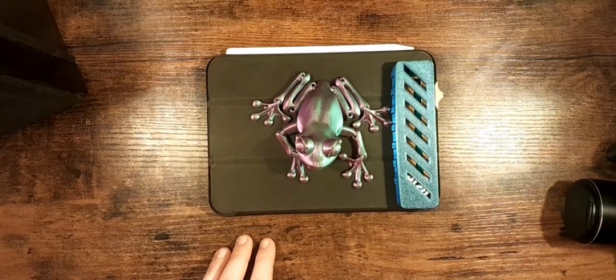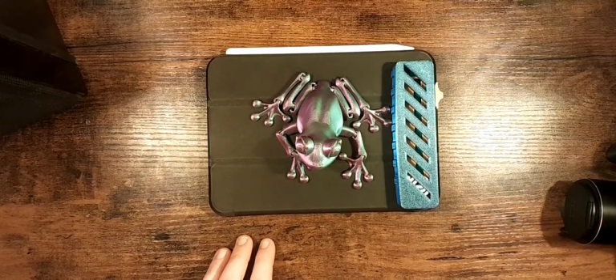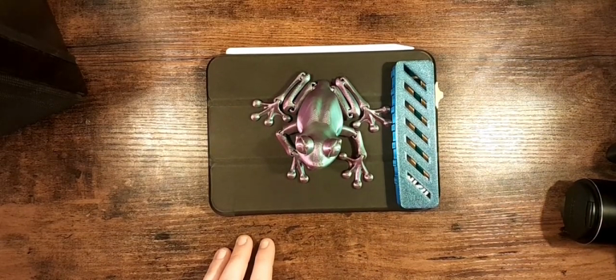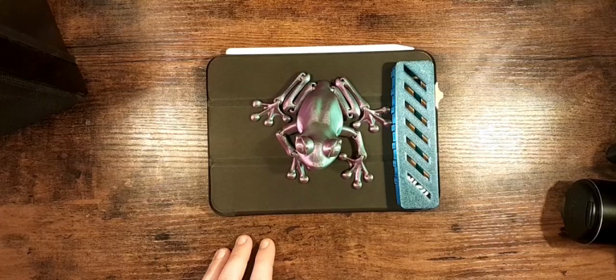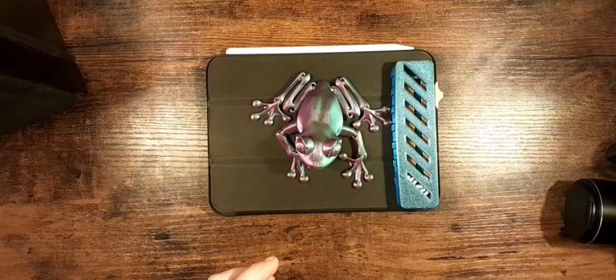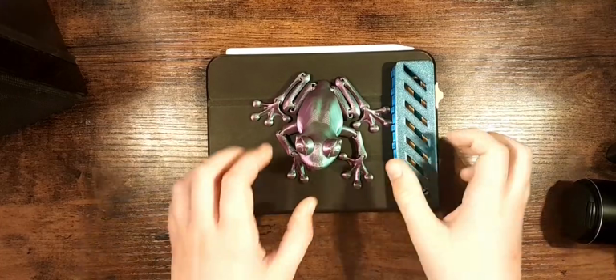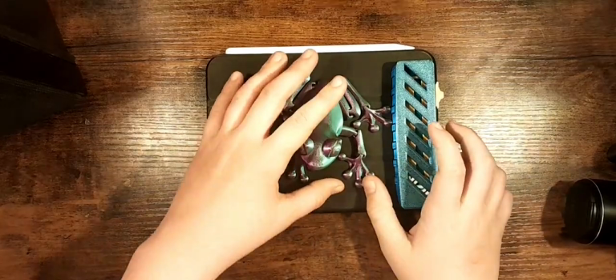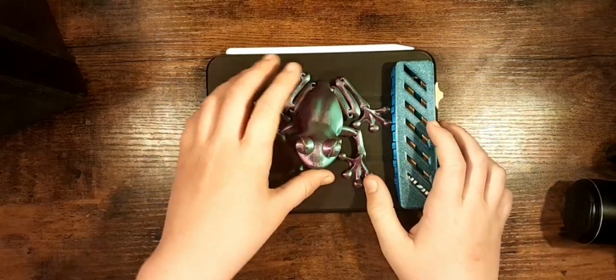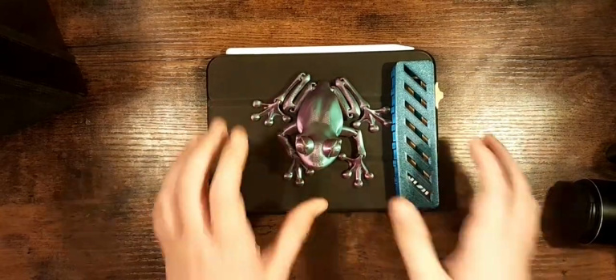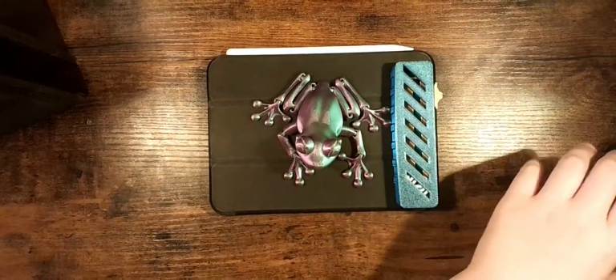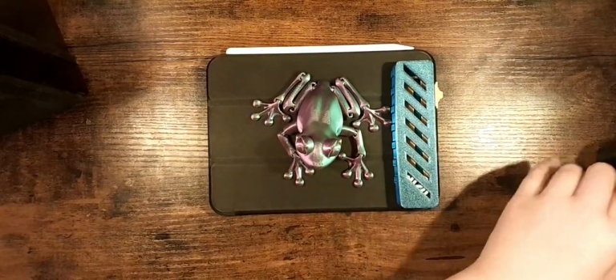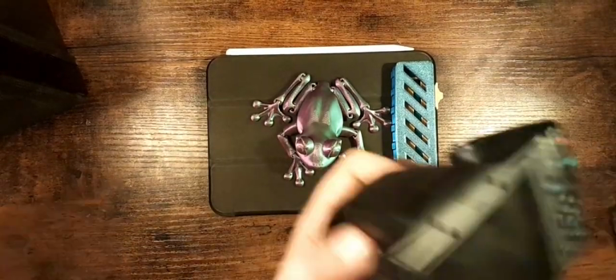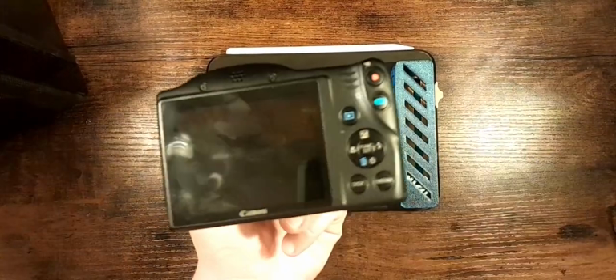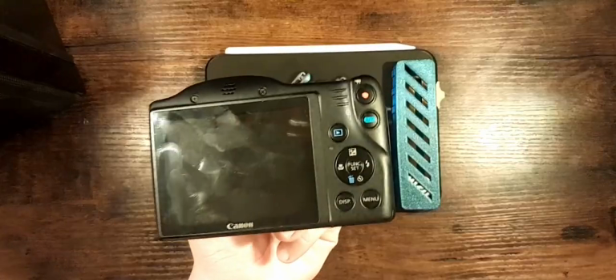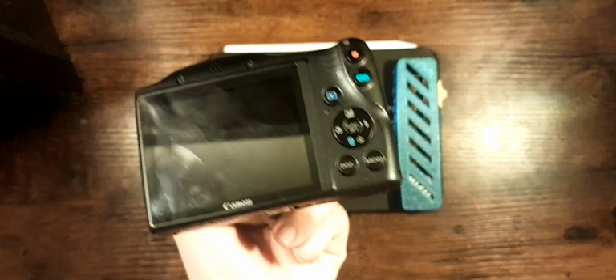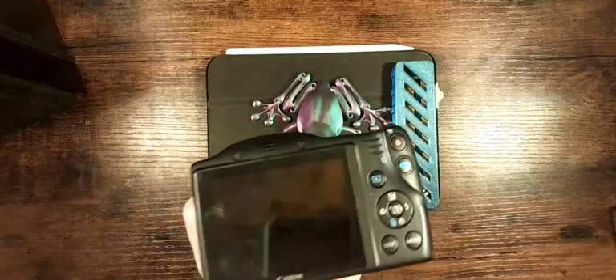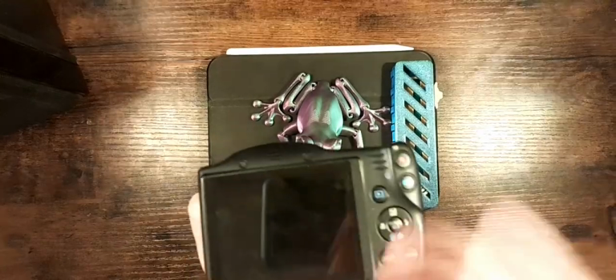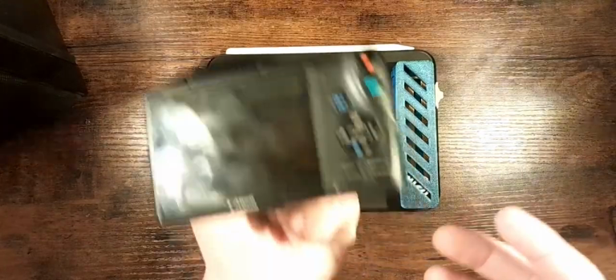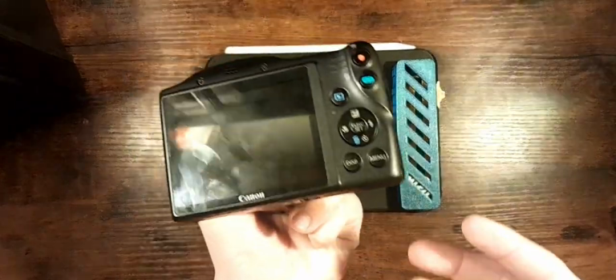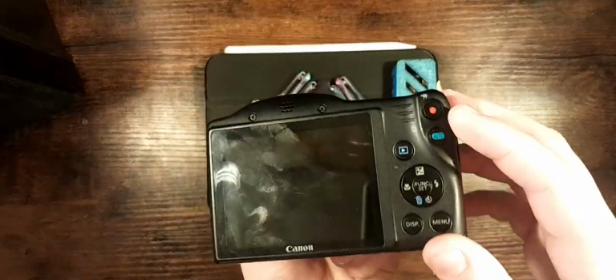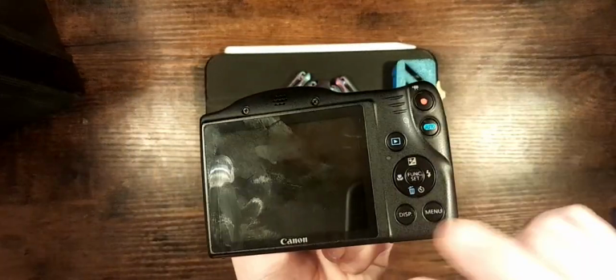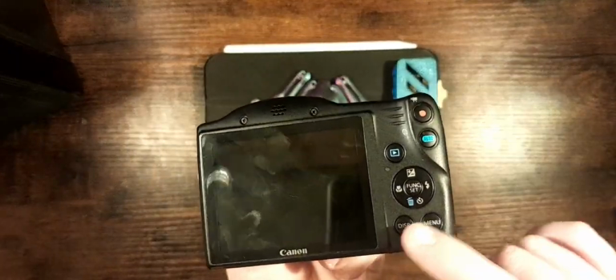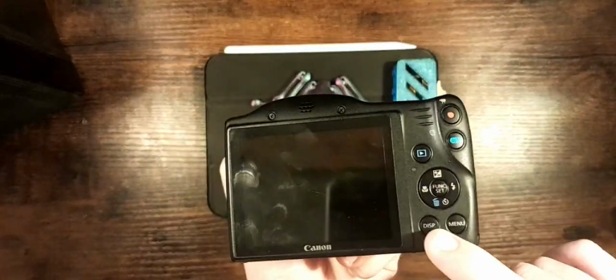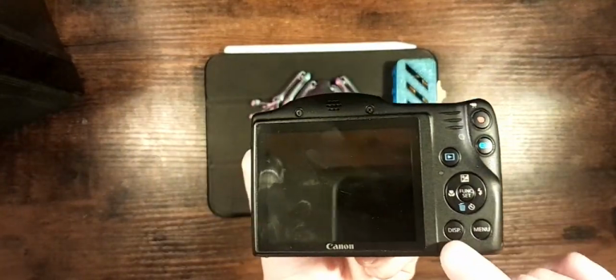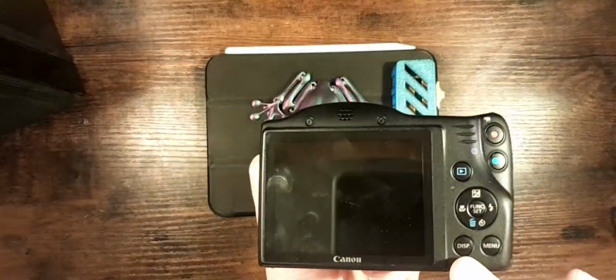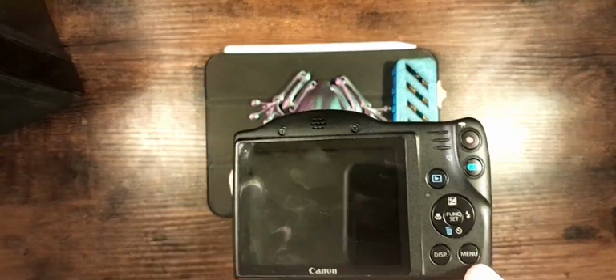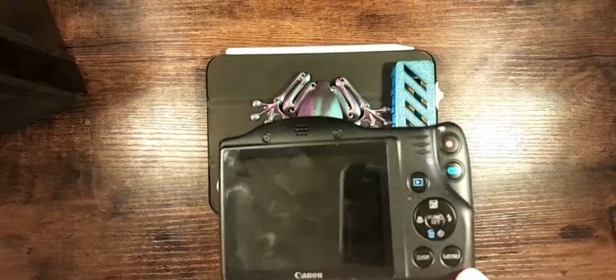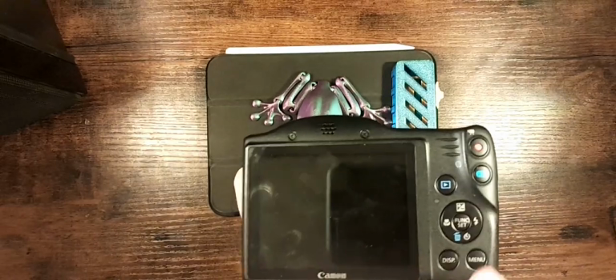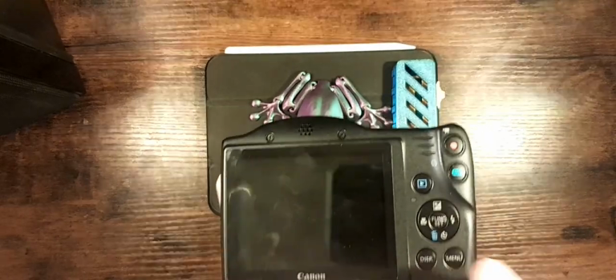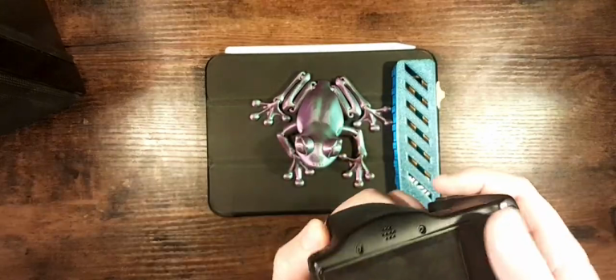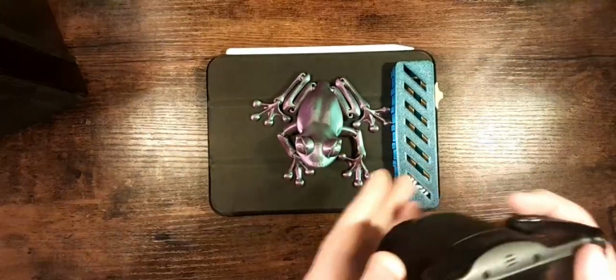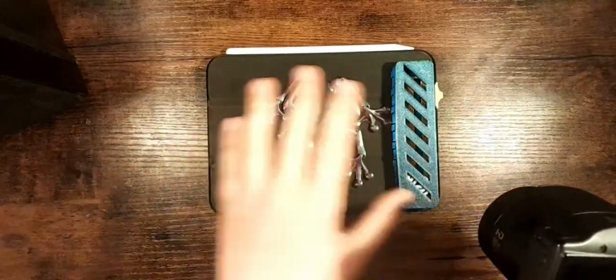There is no slow motion or time lapse — you have to do all that stuff in editing. But we will look for the modes and stuff in the menu after these tests.